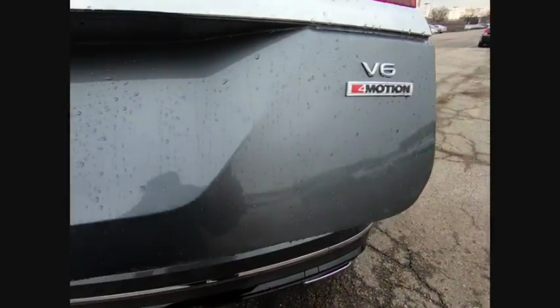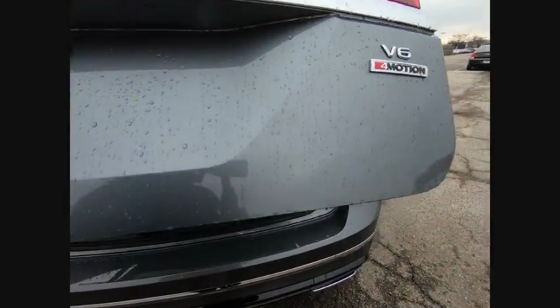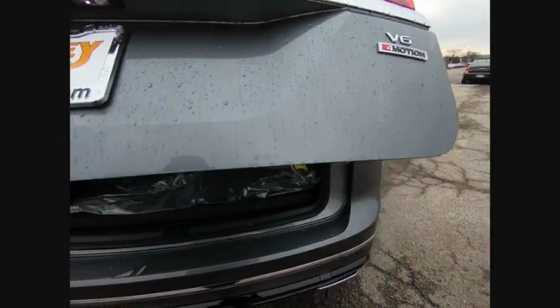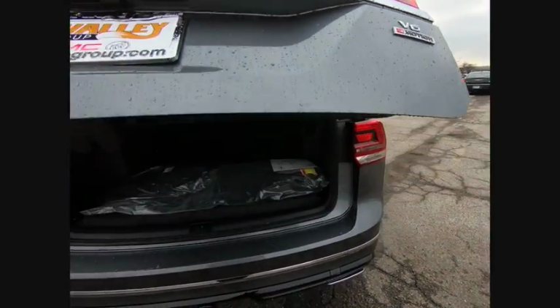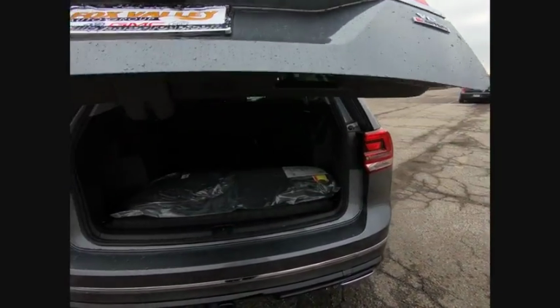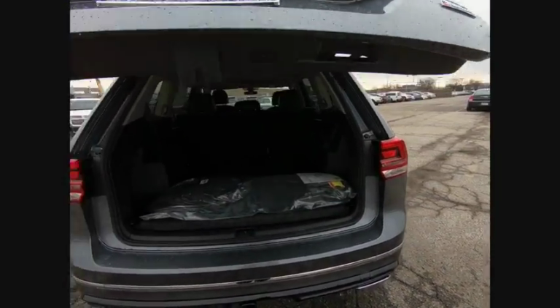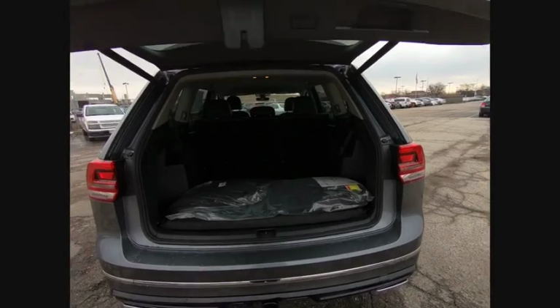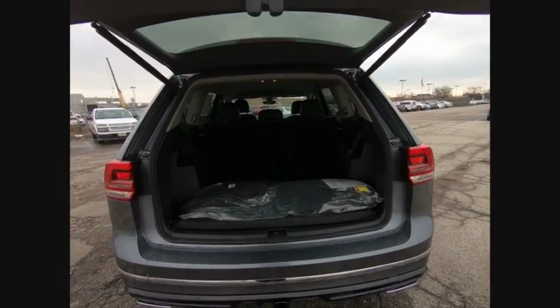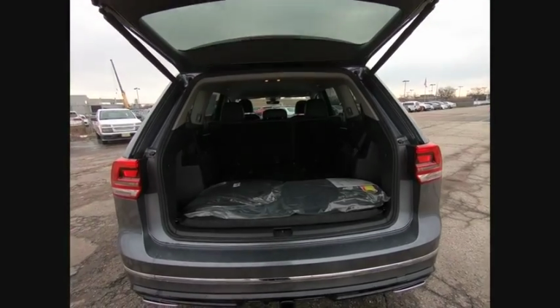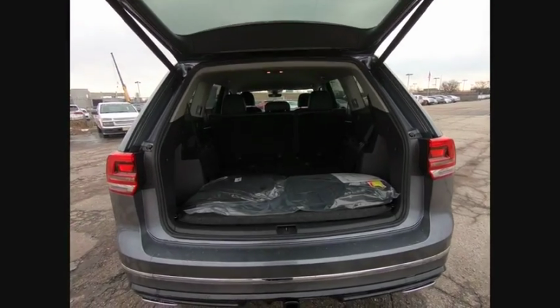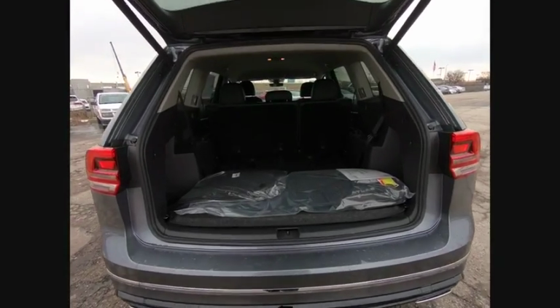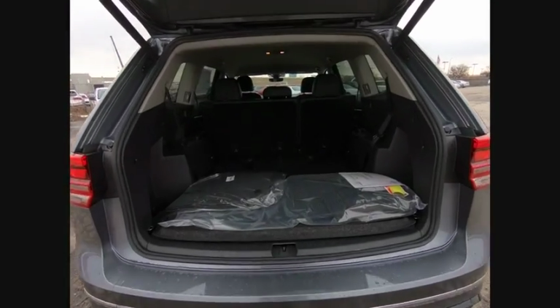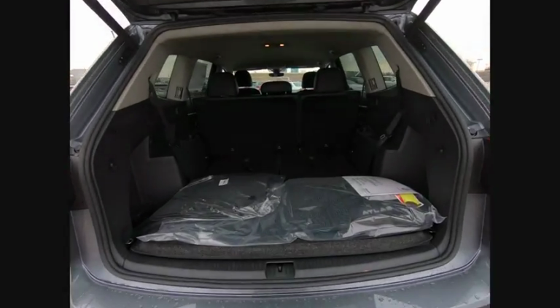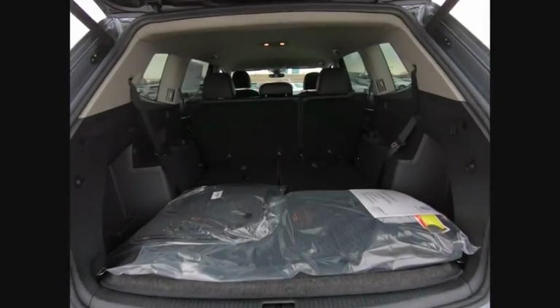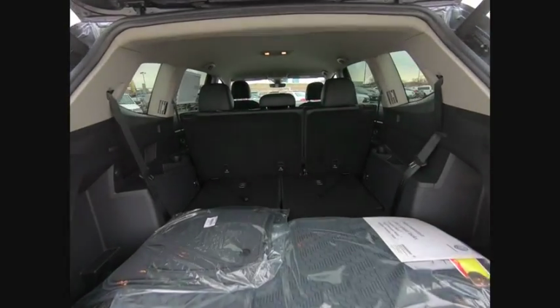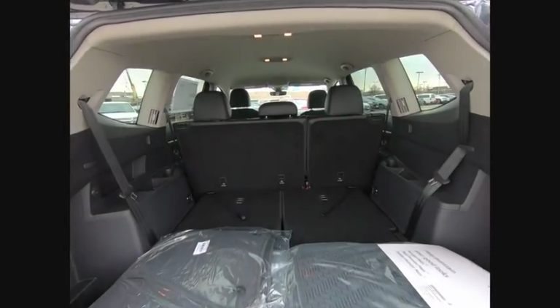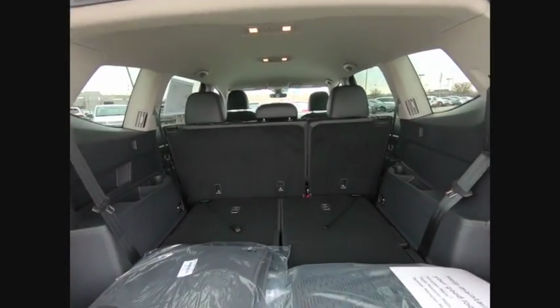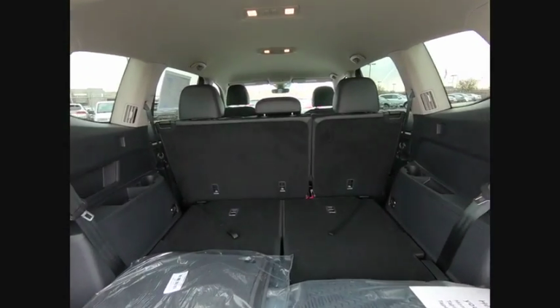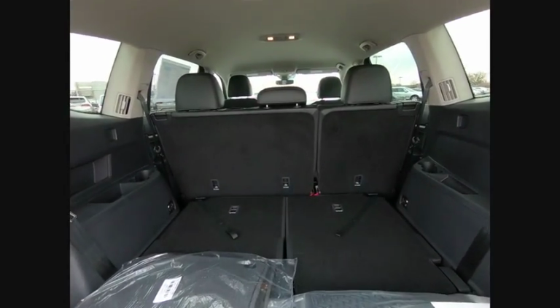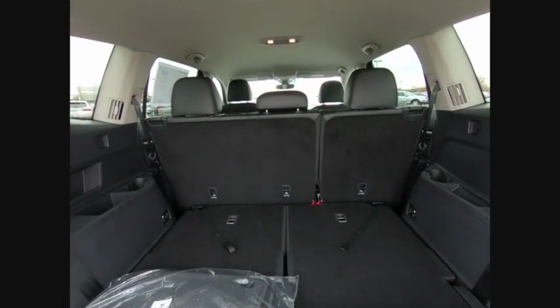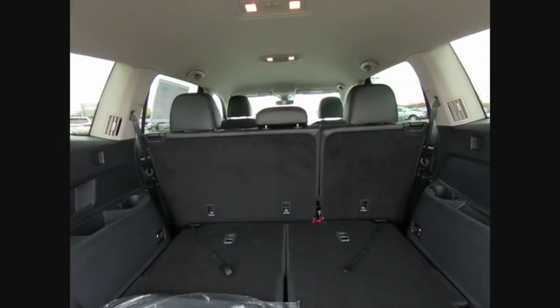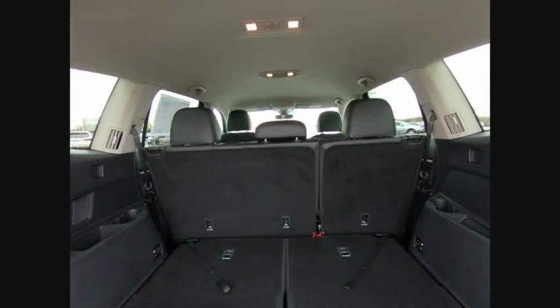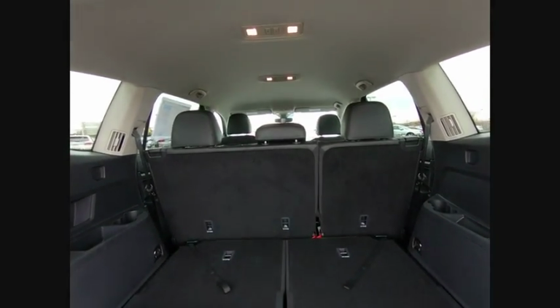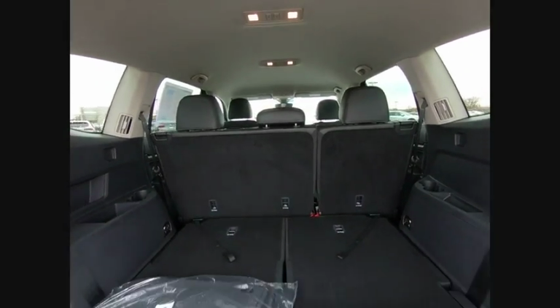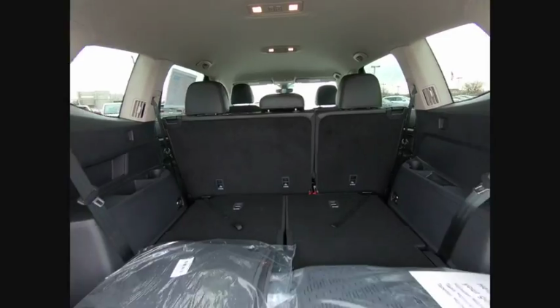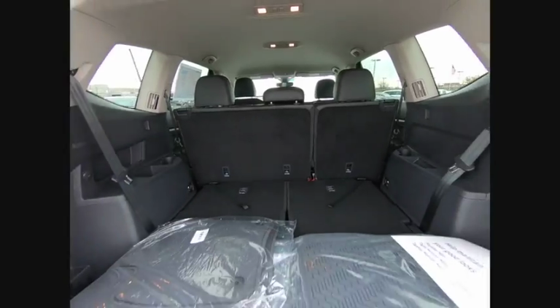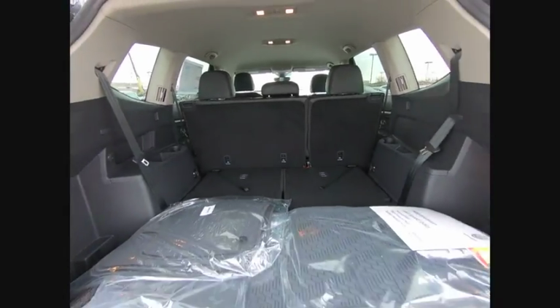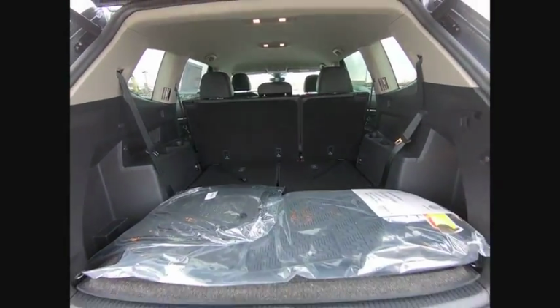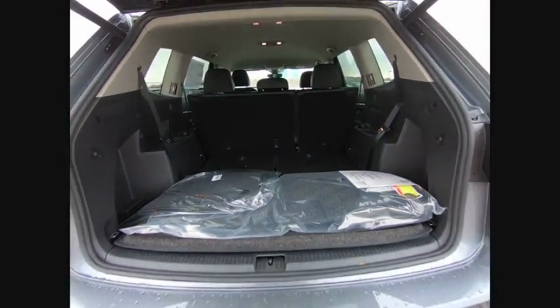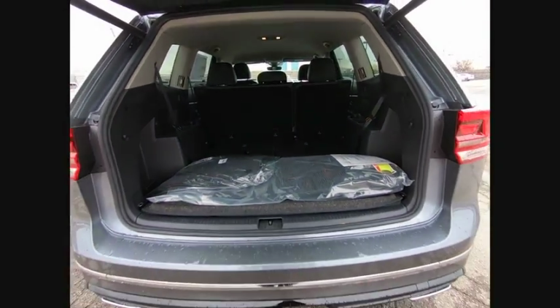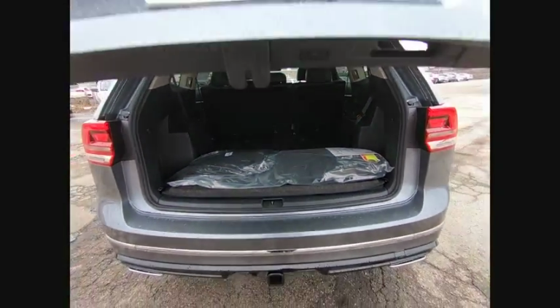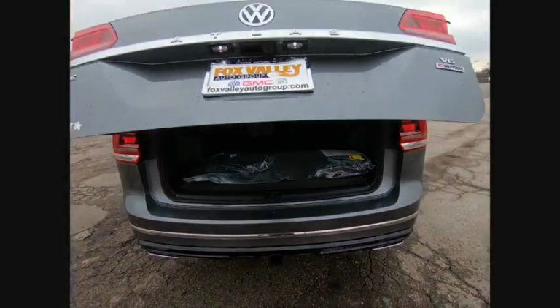This vehicle has less than 100 miles. Here are some of this vehicle's great options: stability control, steering wheel audio controls, and traction control.